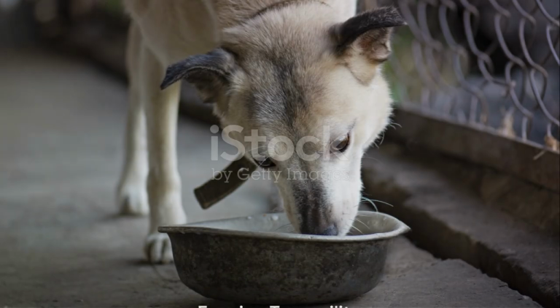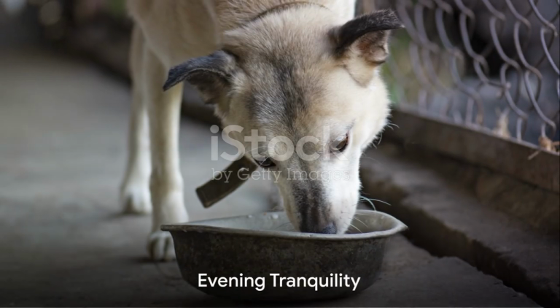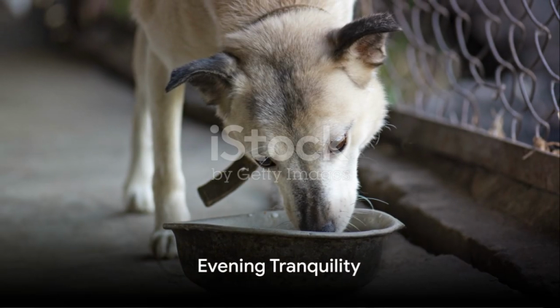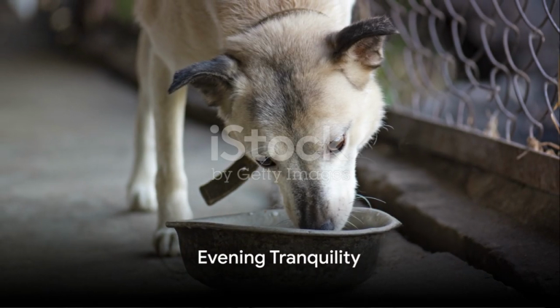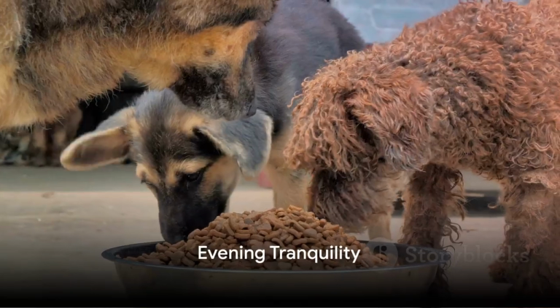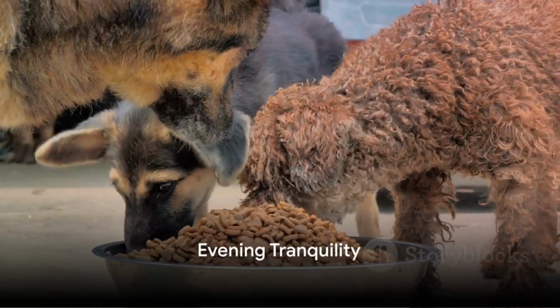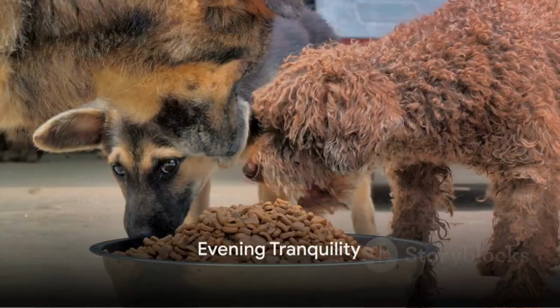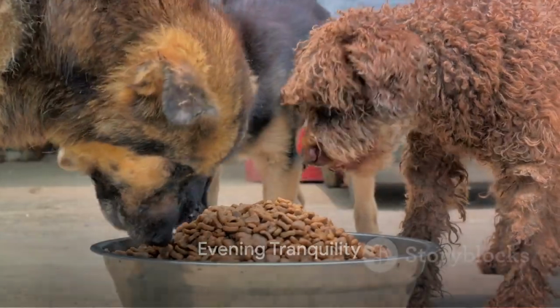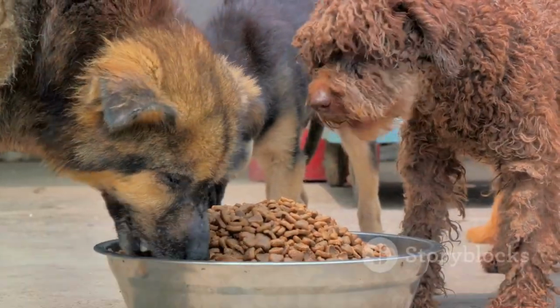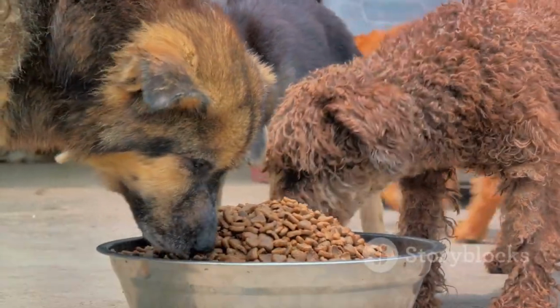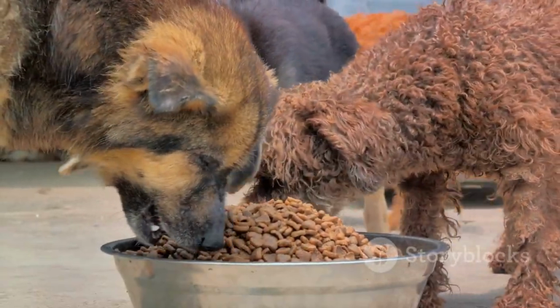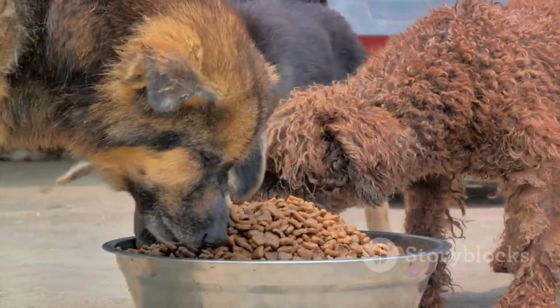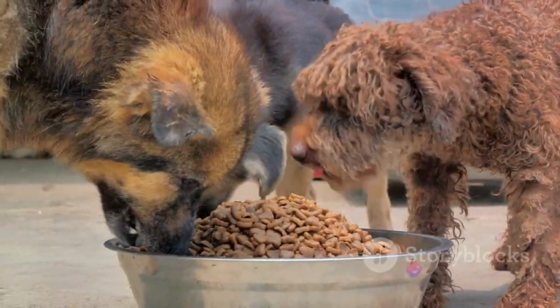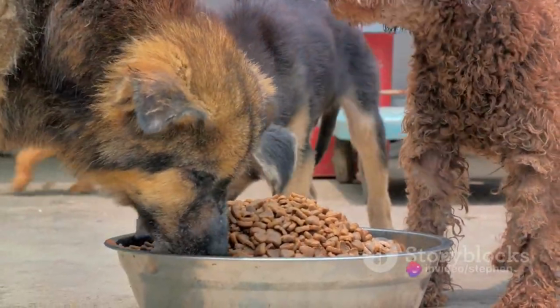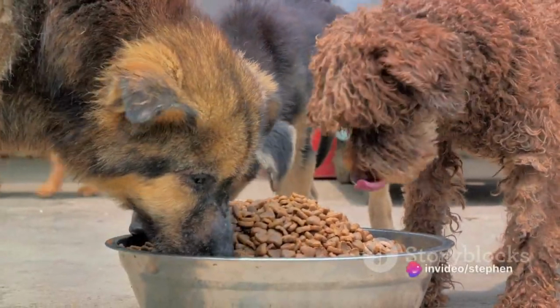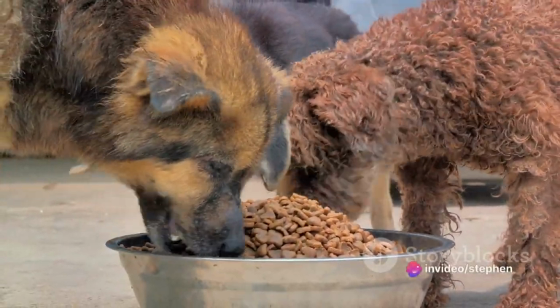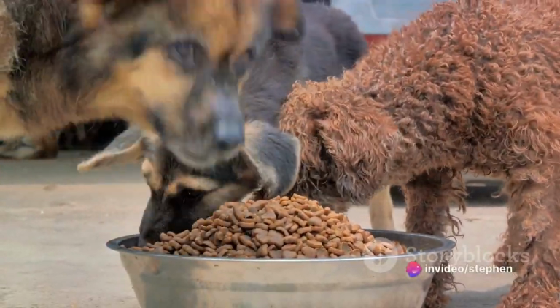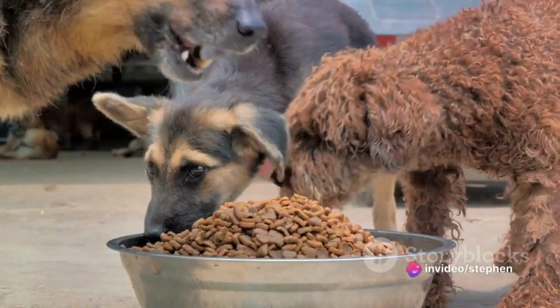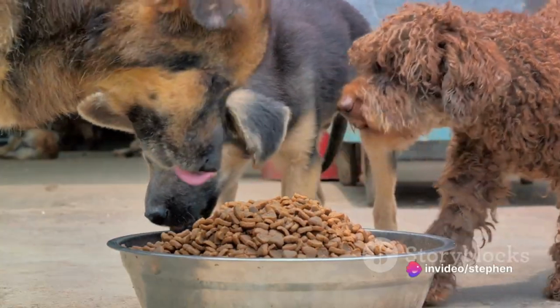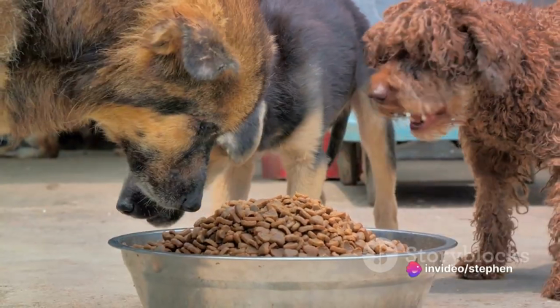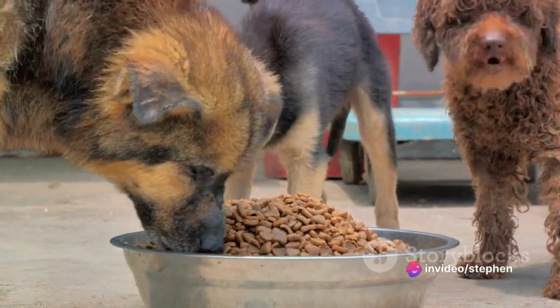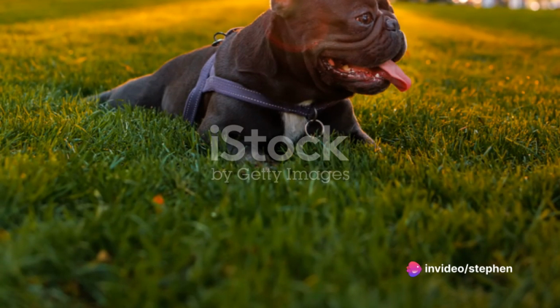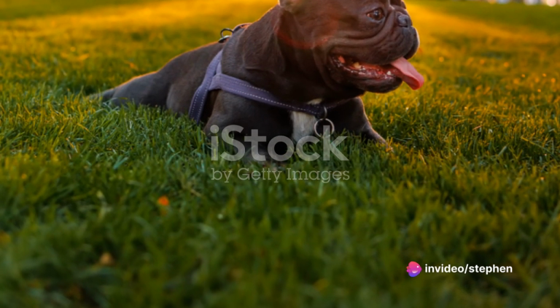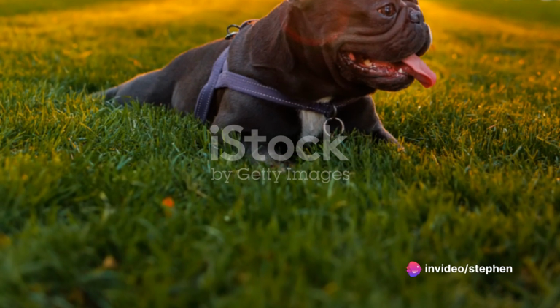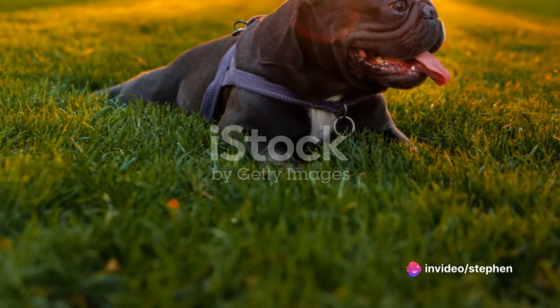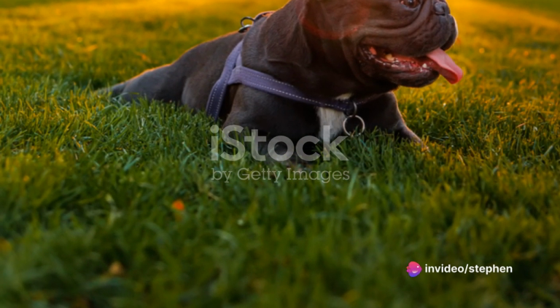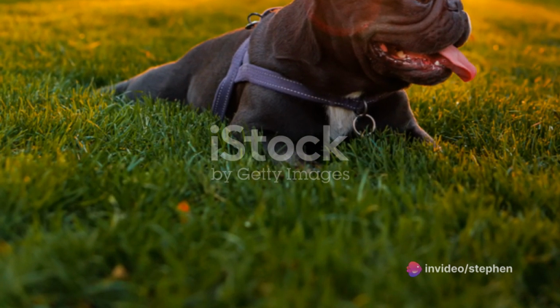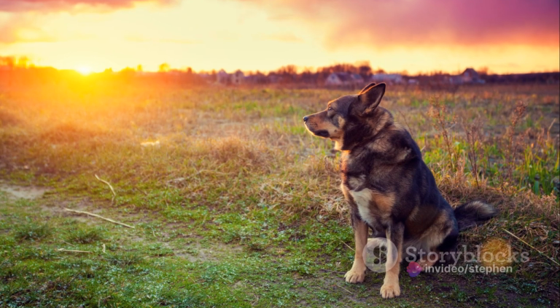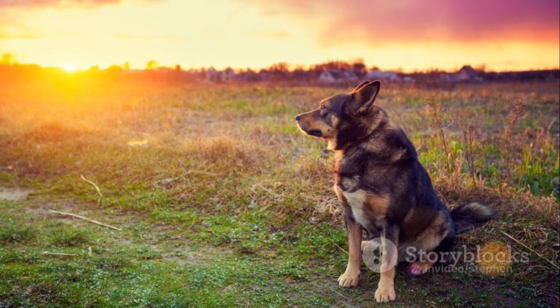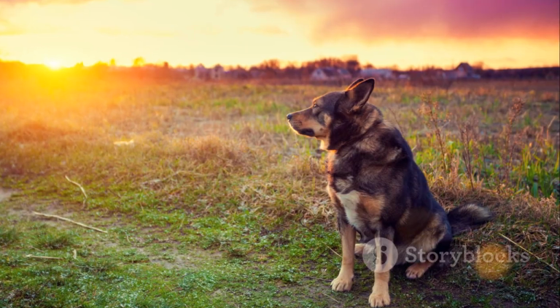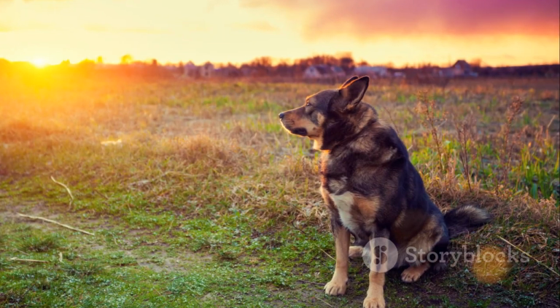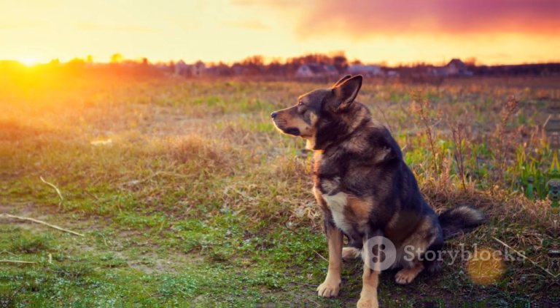As the day winds down, dinner is served. Just like breakfast, it's a well-balanced meal designed to meet their dietary needs. Post-dinner, it's time for another round of walks — a chance for them to enjoy the tranquility of the evening, under the watchful eyes of the twinkling stars.